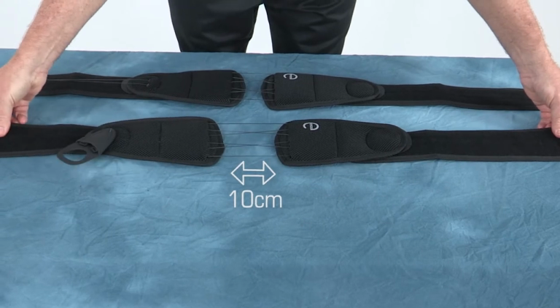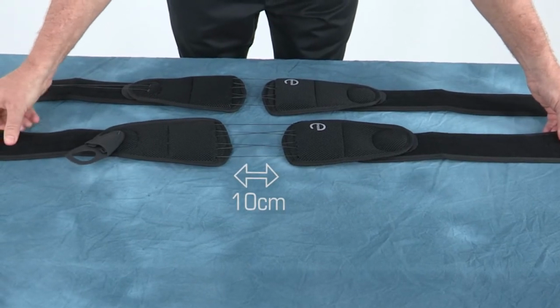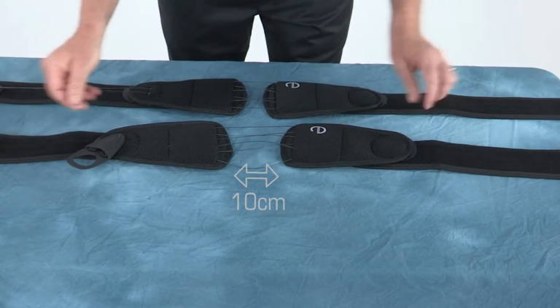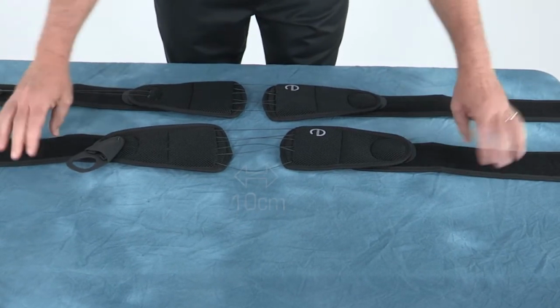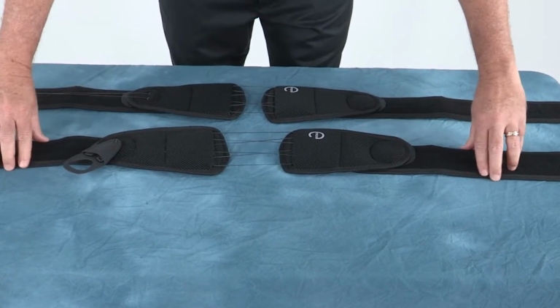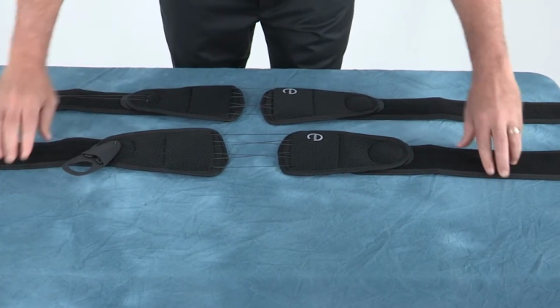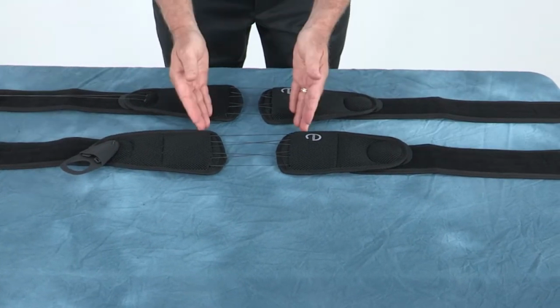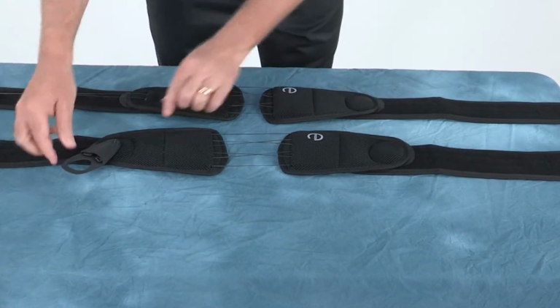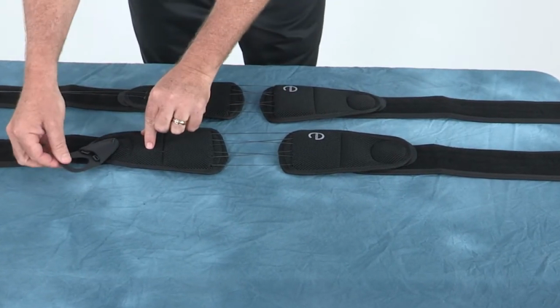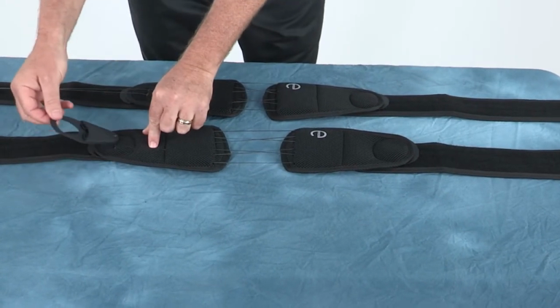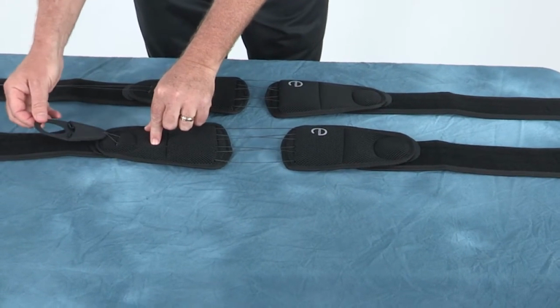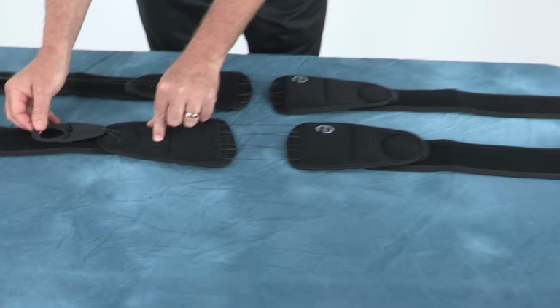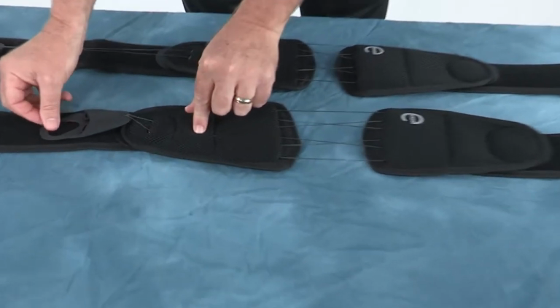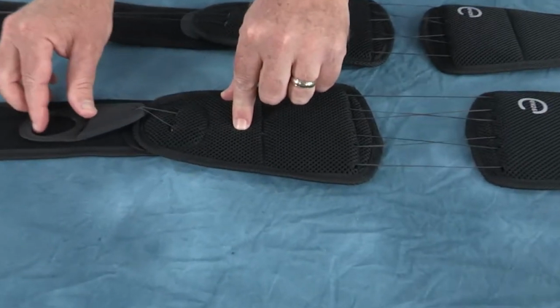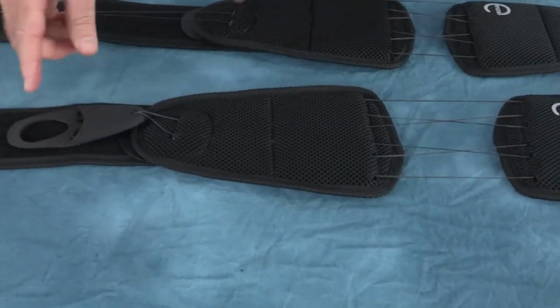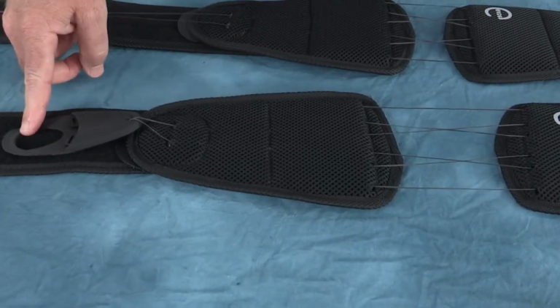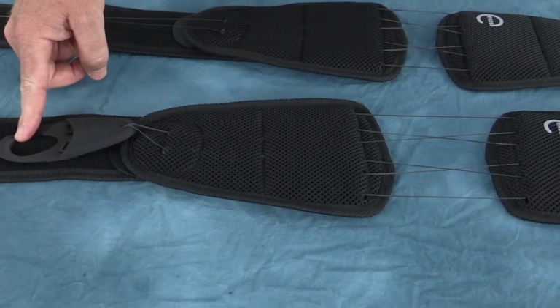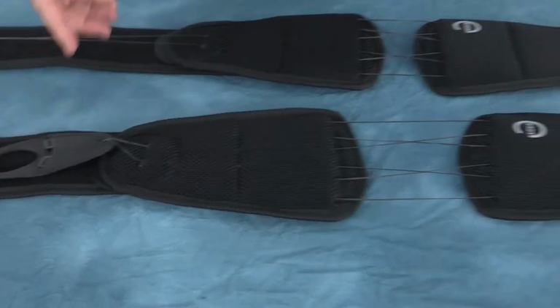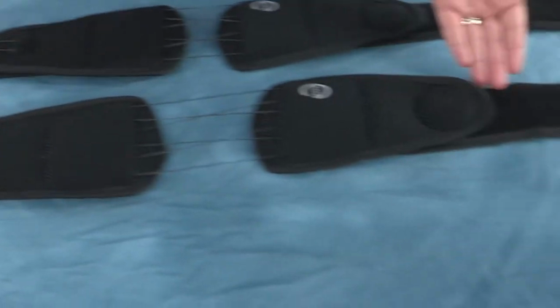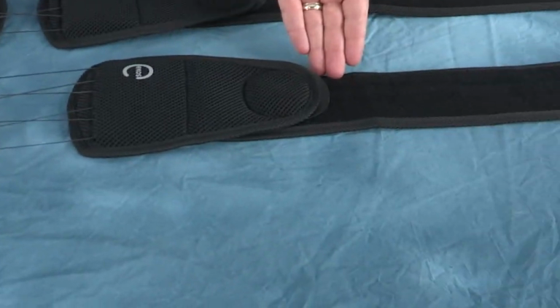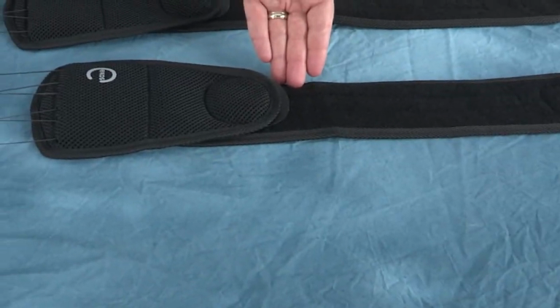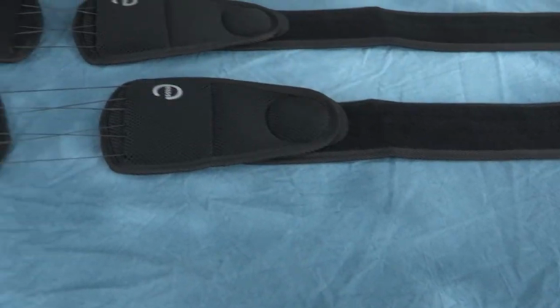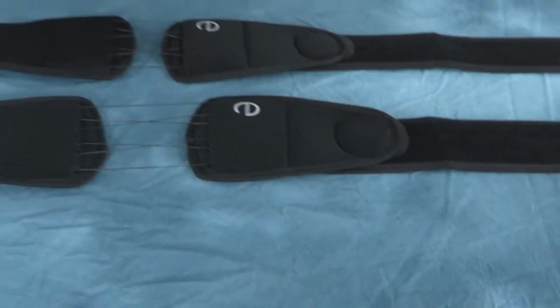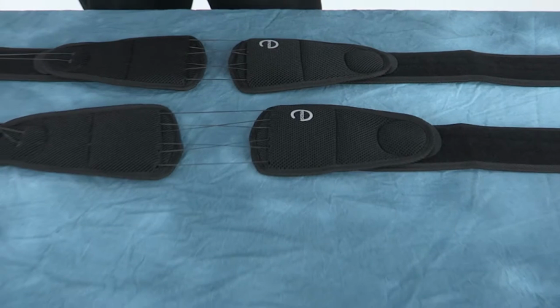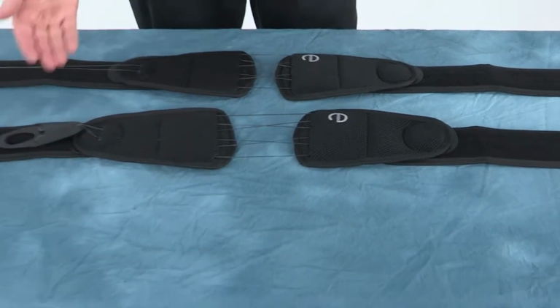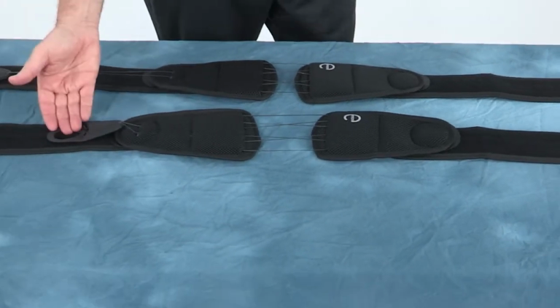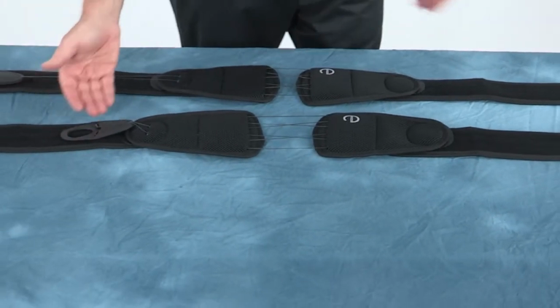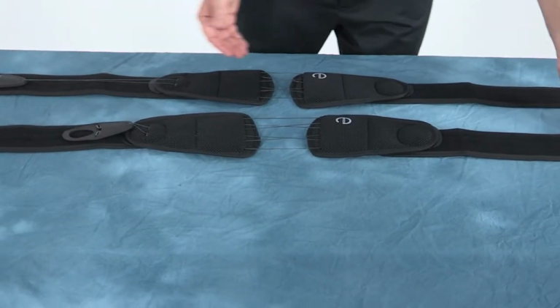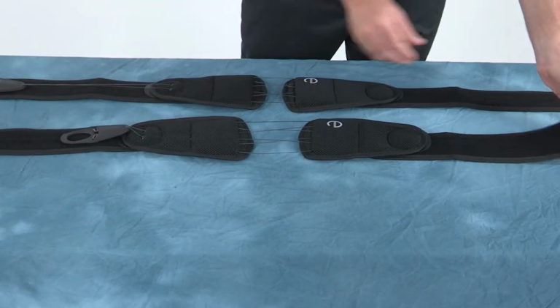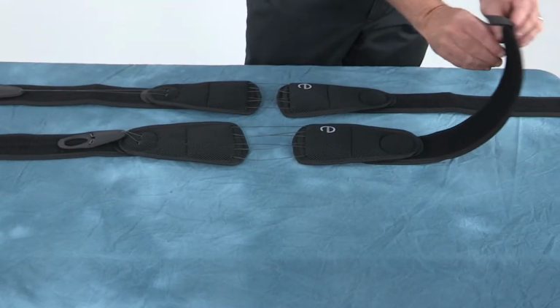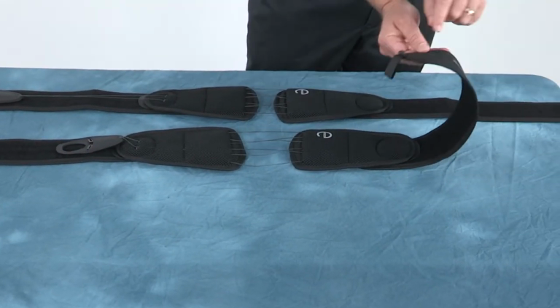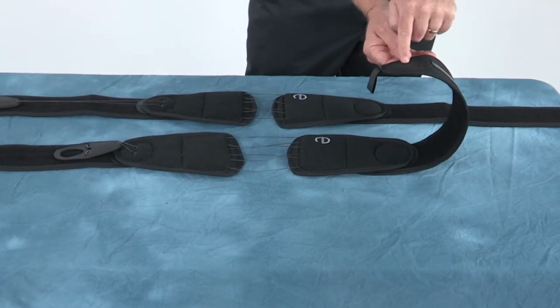Reattach the pull tab to the belt wing. The brace may be oriented so that the patient can pull the tab from either the right or left-hand side. However, the pull tab should be positioned on the opposite side of the belt wing with the hook attachment.